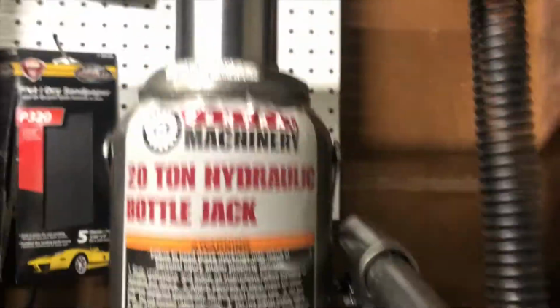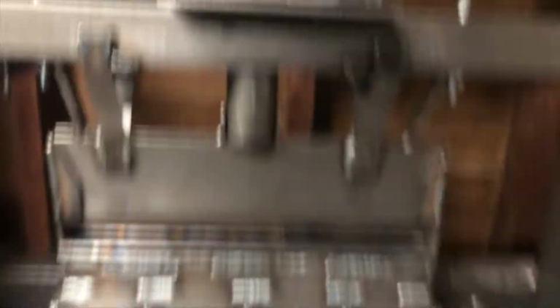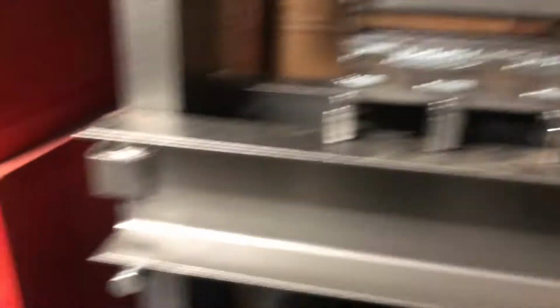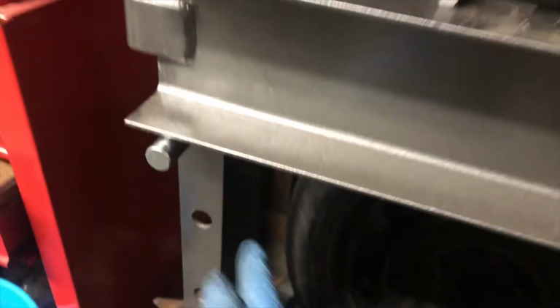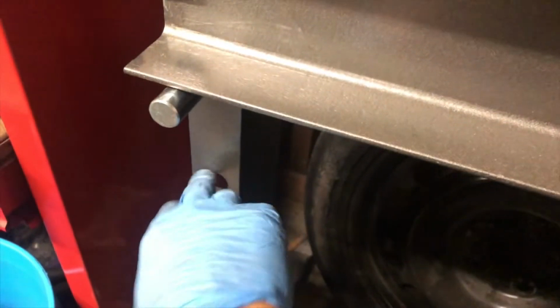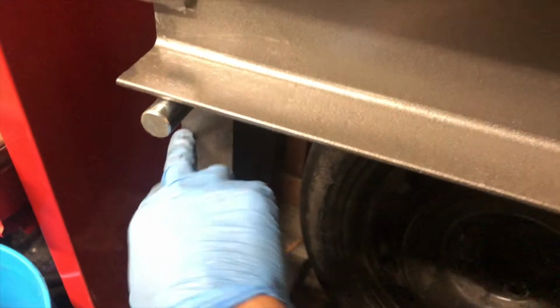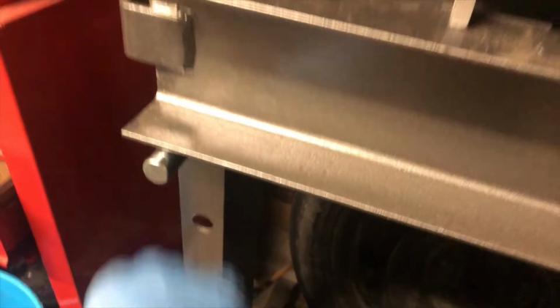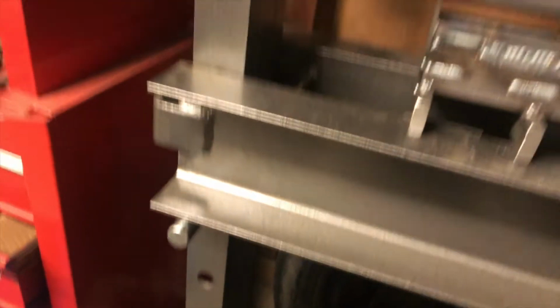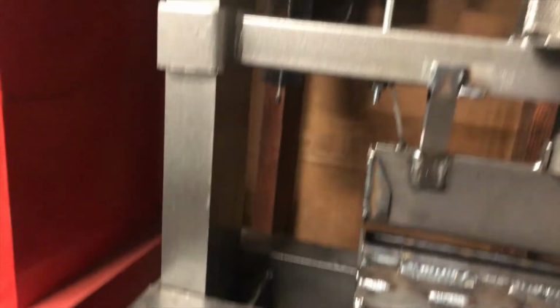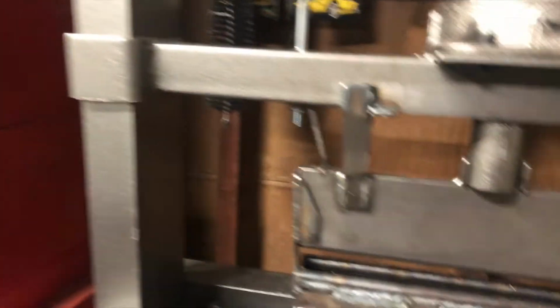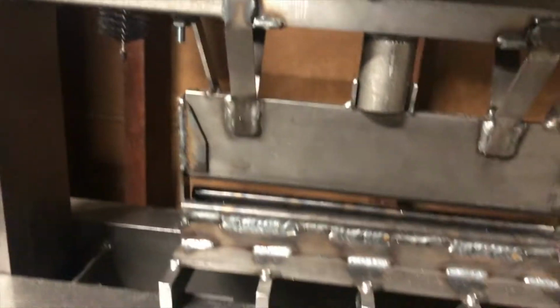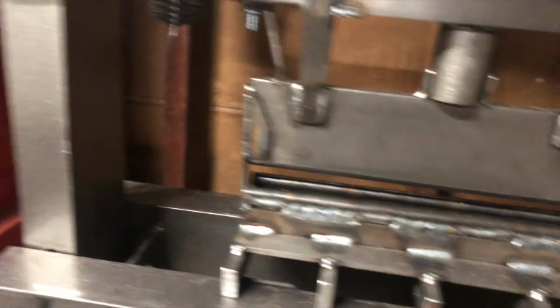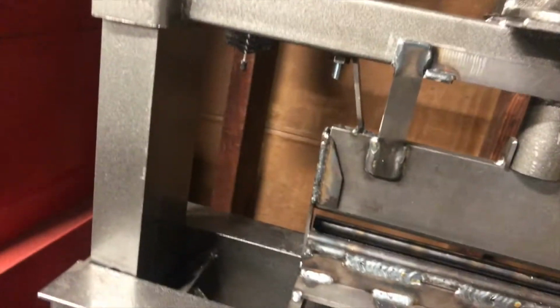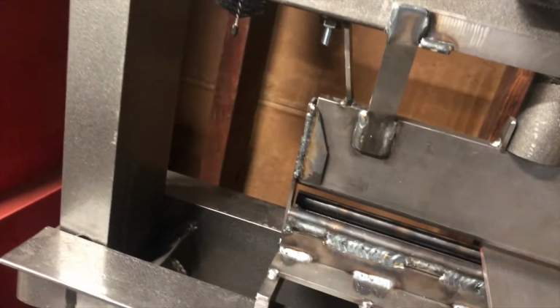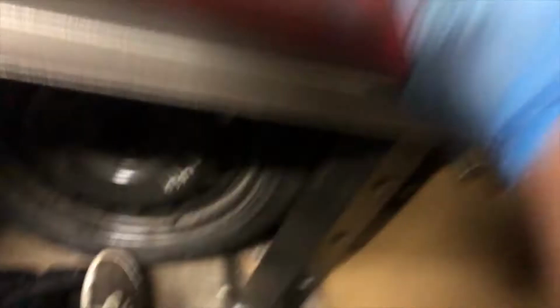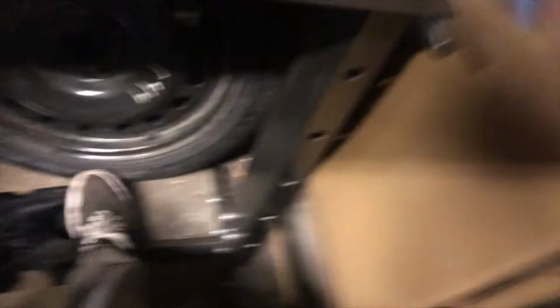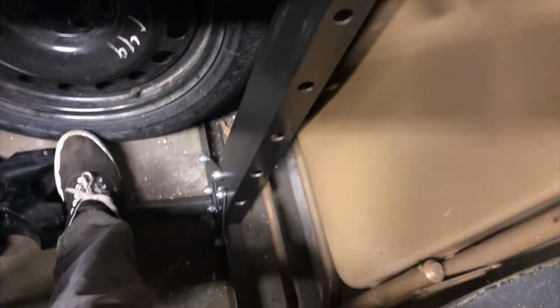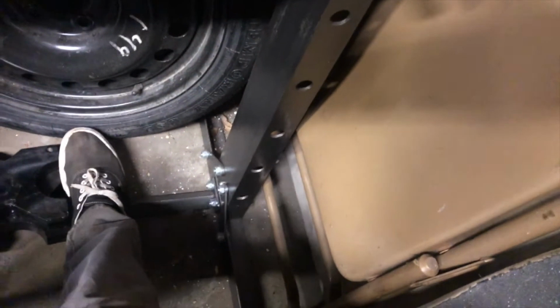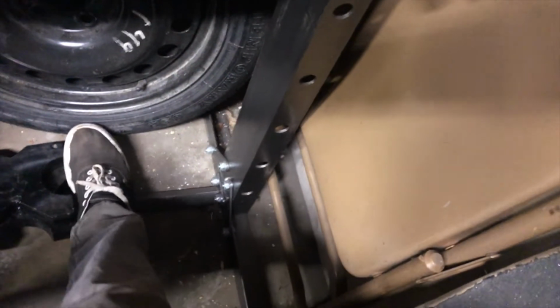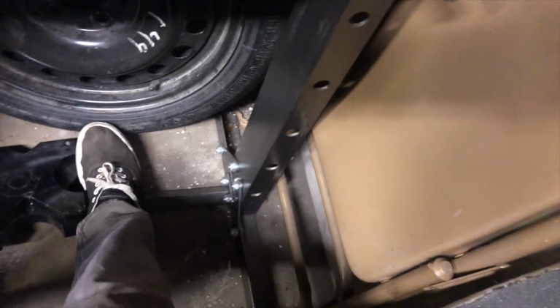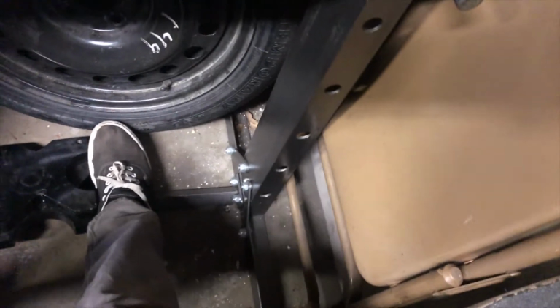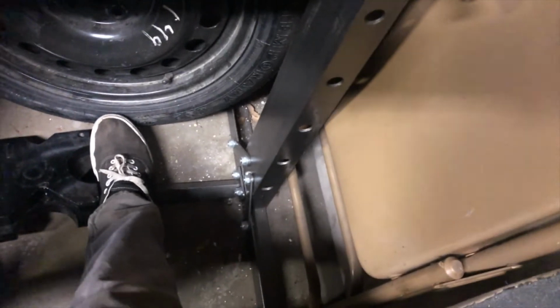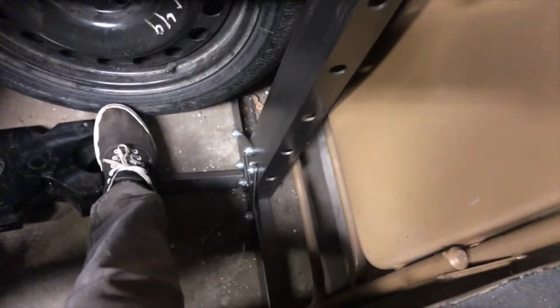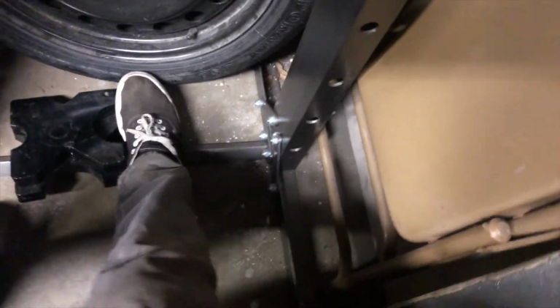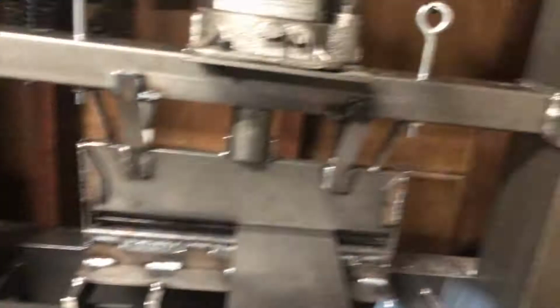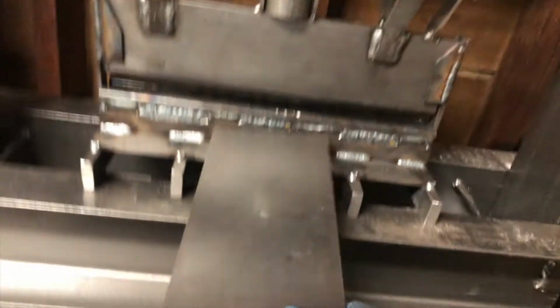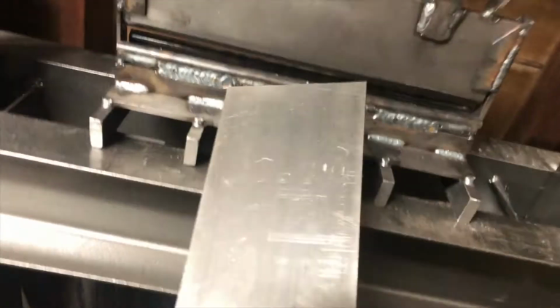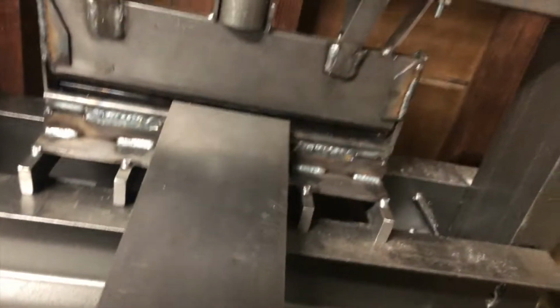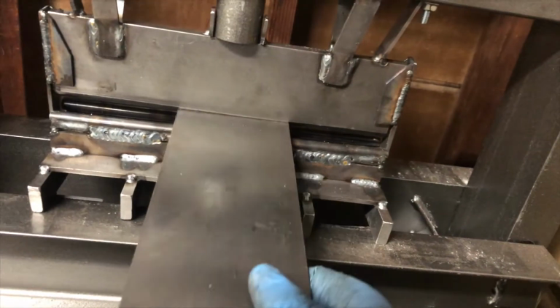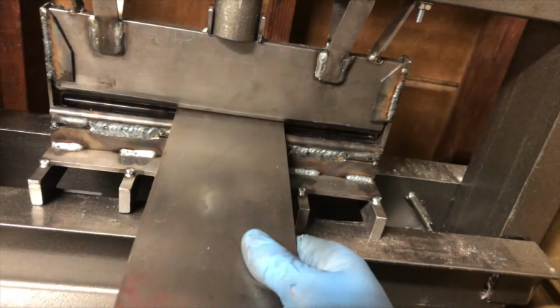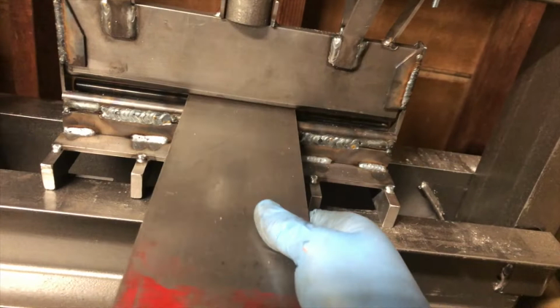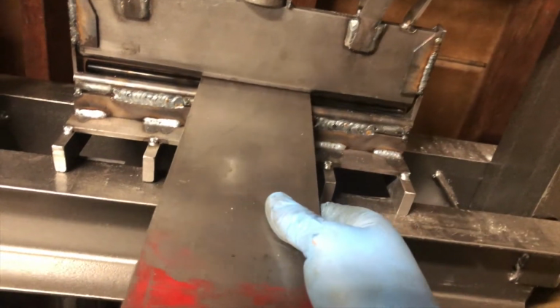The springs are pretty stretched, so I'm gonna try to redrill another hole along this path so I can get closer to the operating range. Cutting some 3/16-inch plate, four inches long.